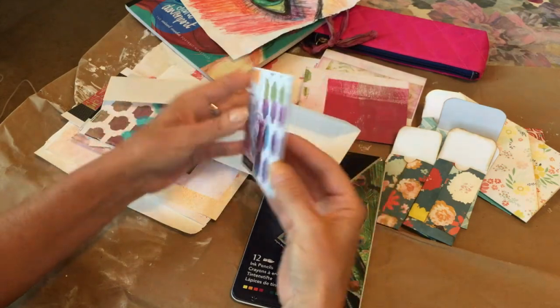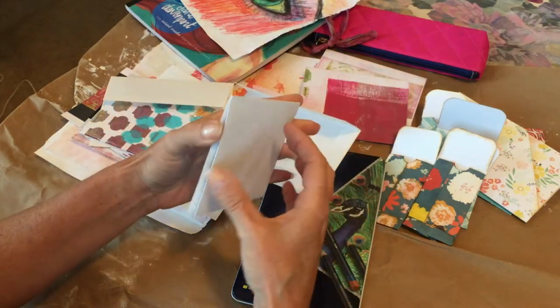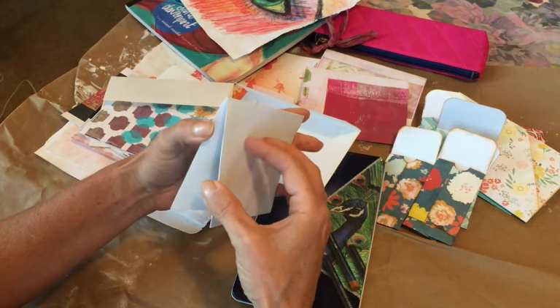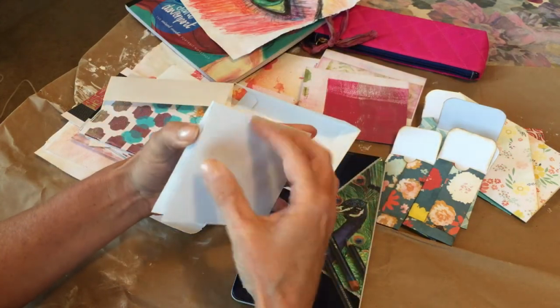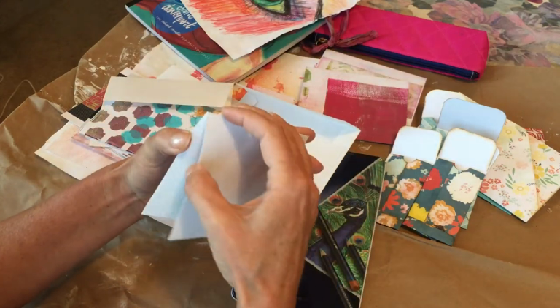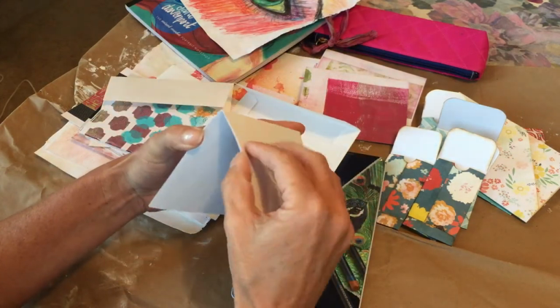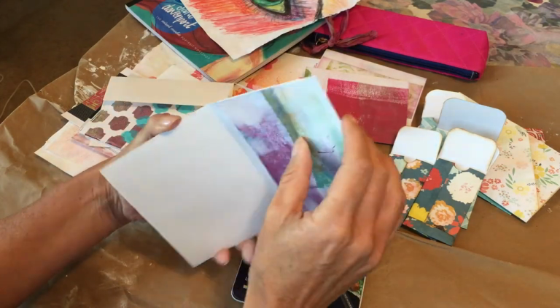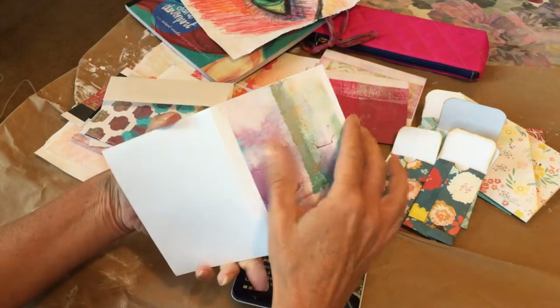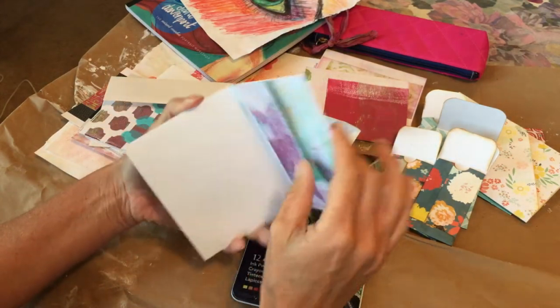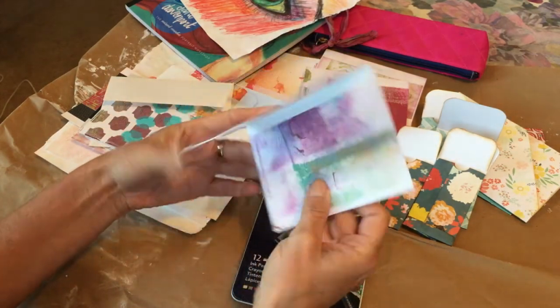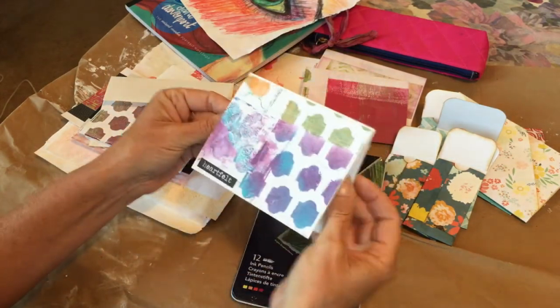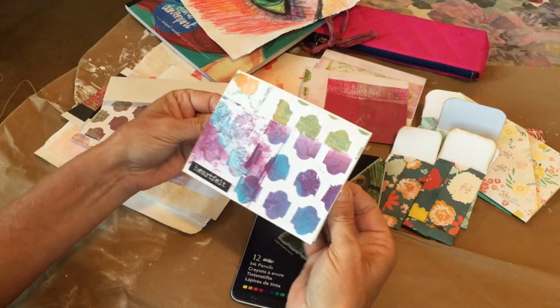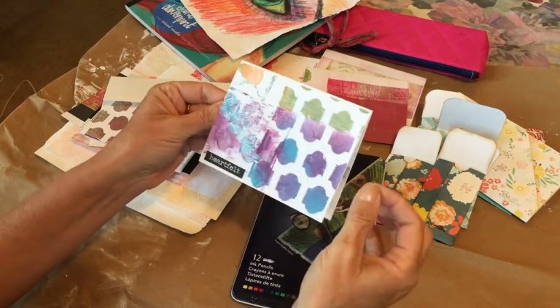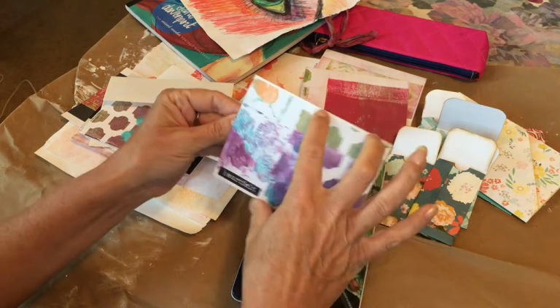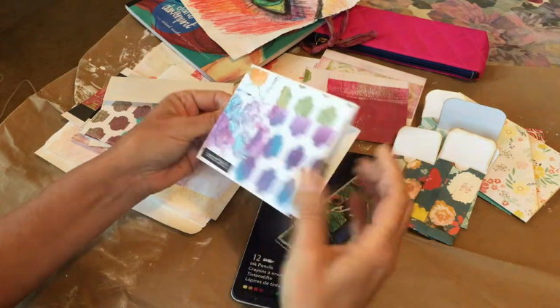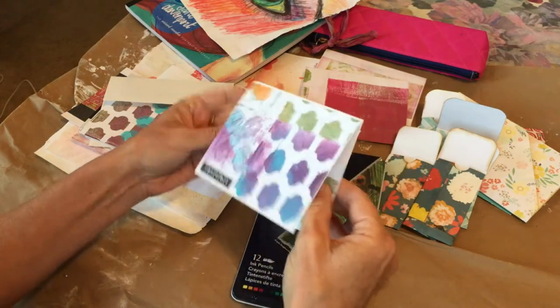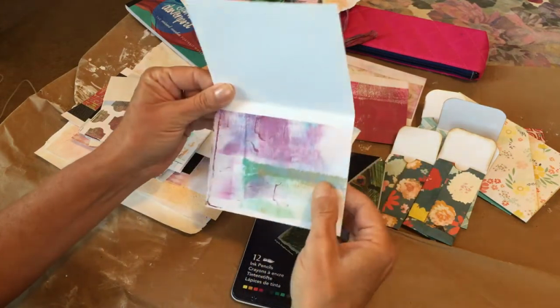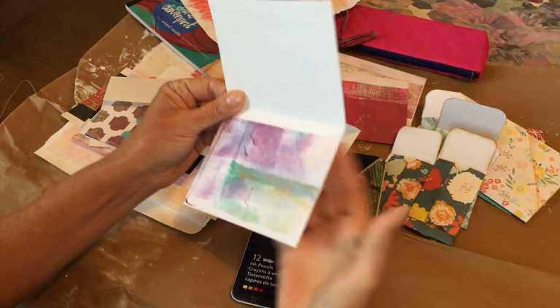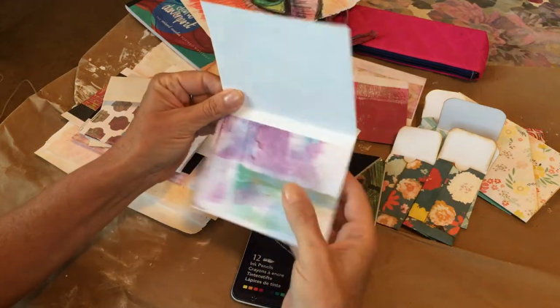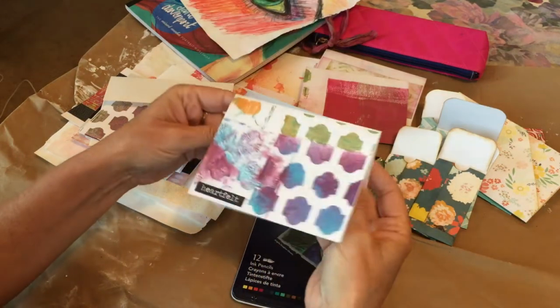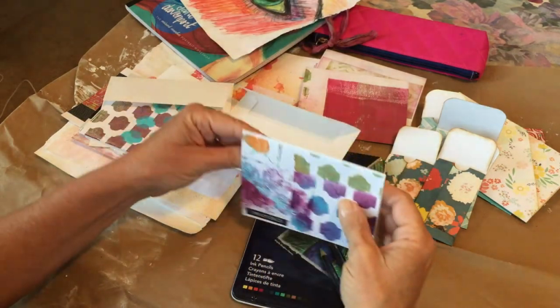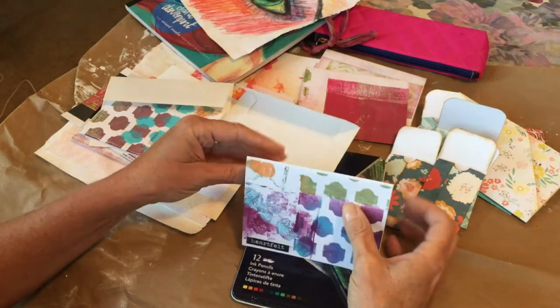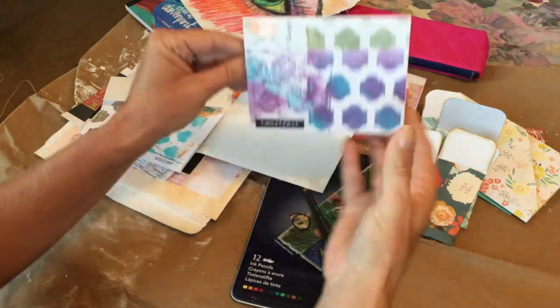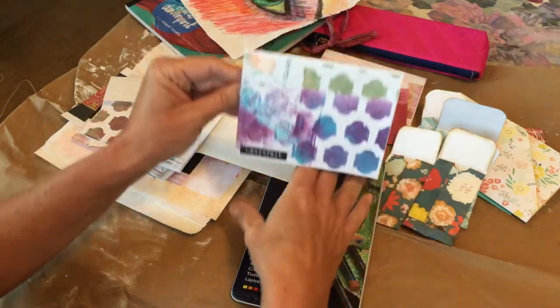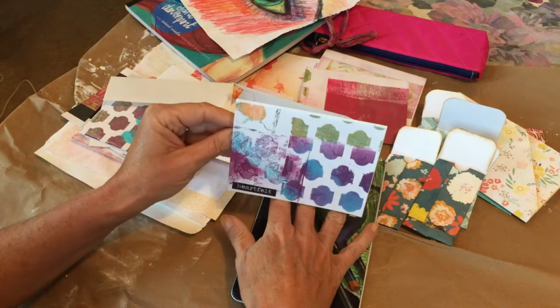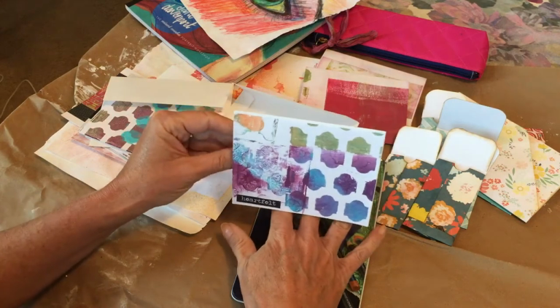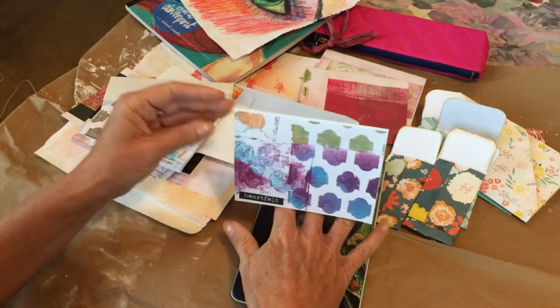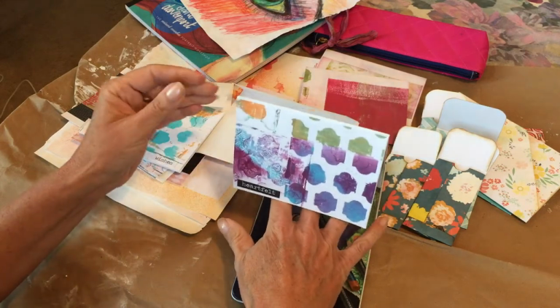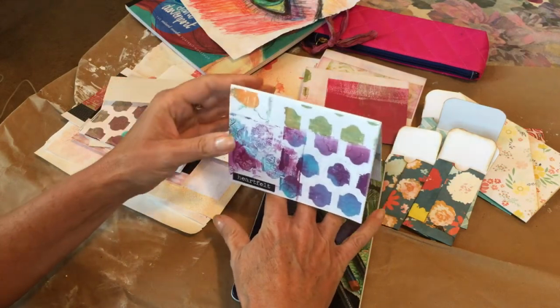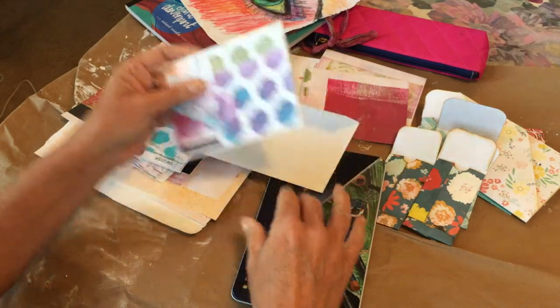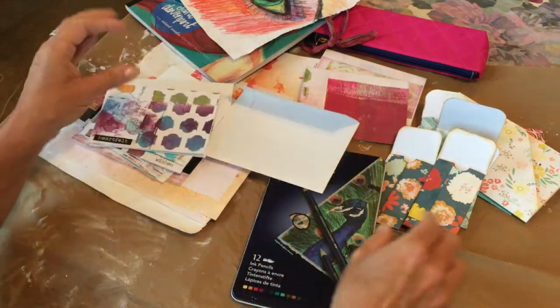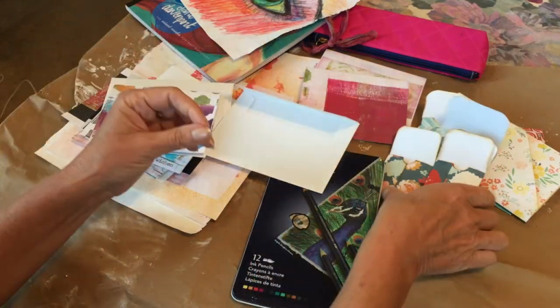What I do is I take these card blanks and then I stiffen them up with paper on the front, paper inside, or paper on the back so that when somebody gets the card it really feels like a real card instead of just a flimsy piece of paper.